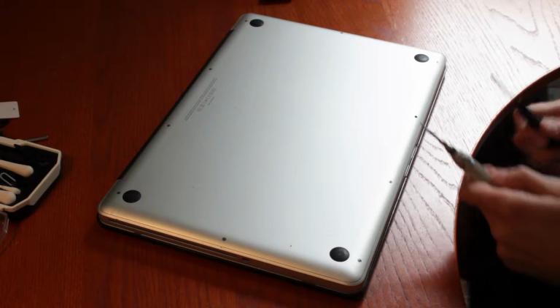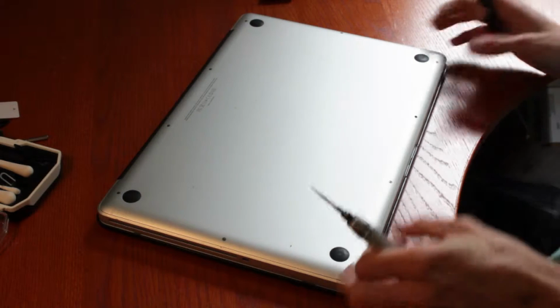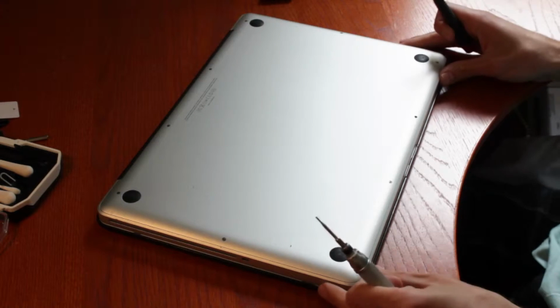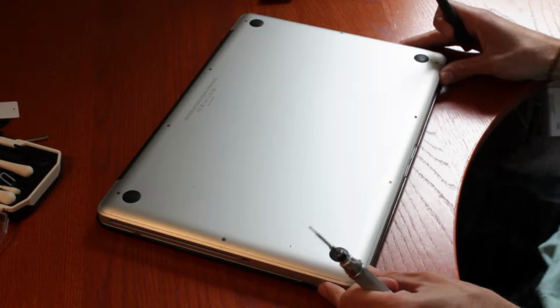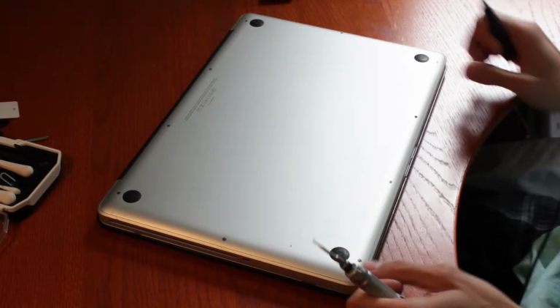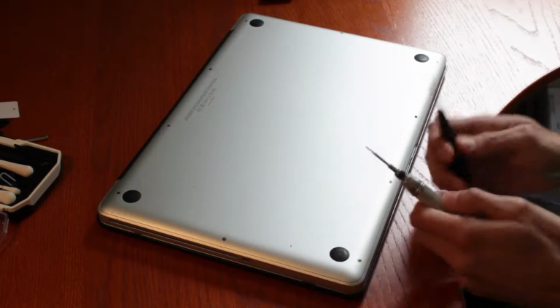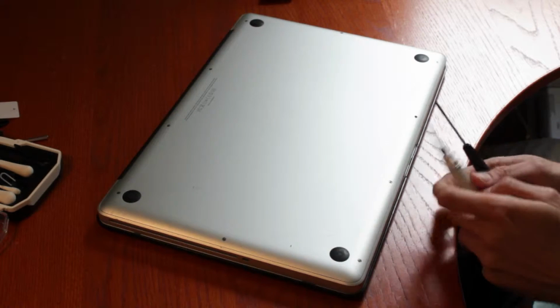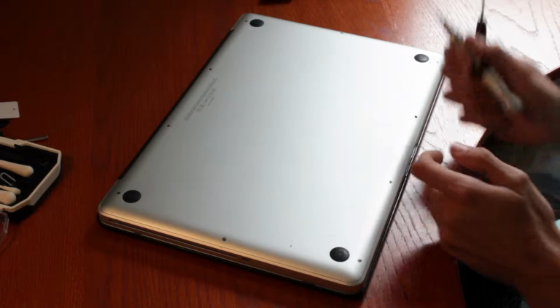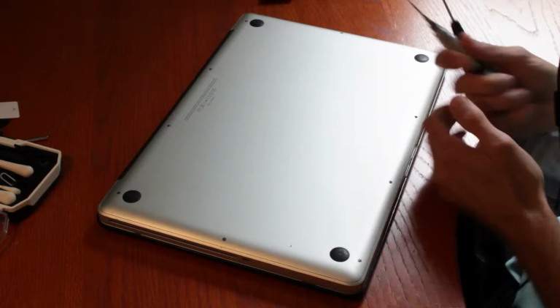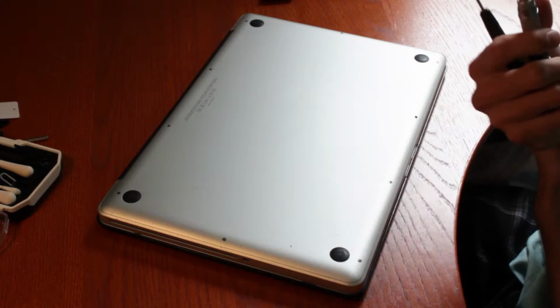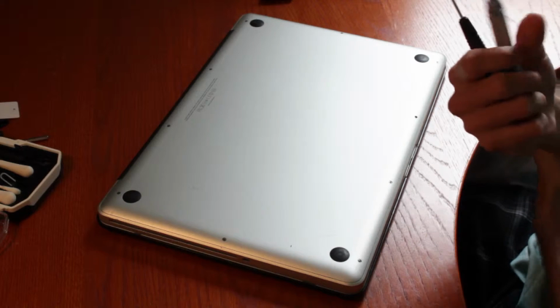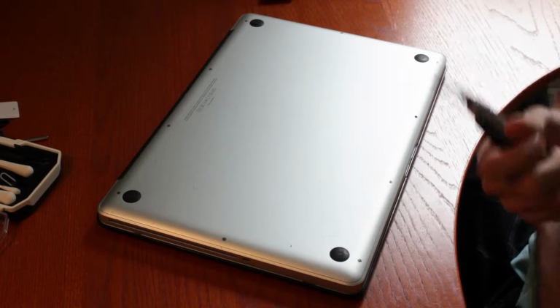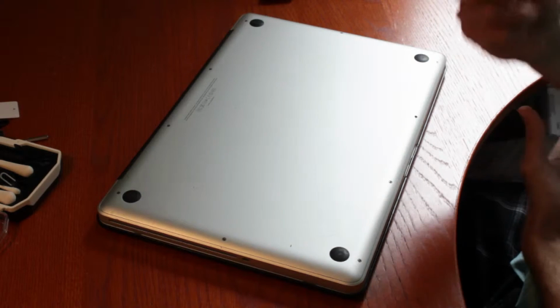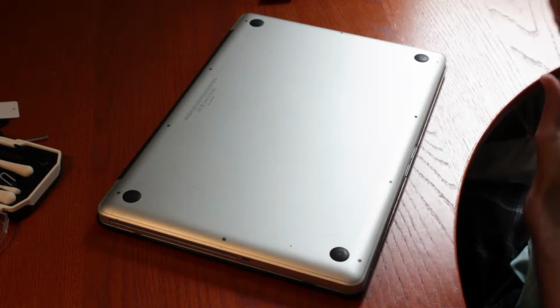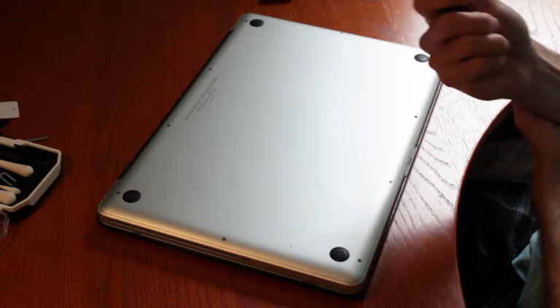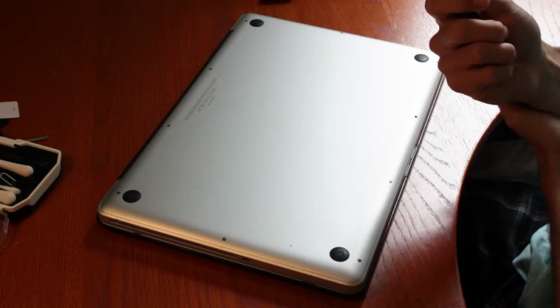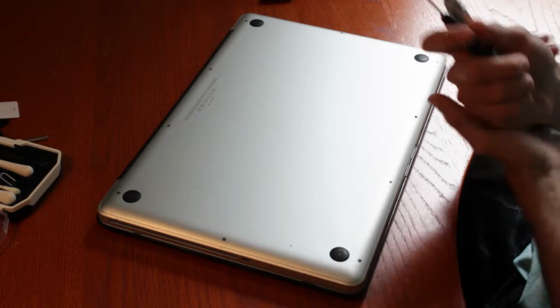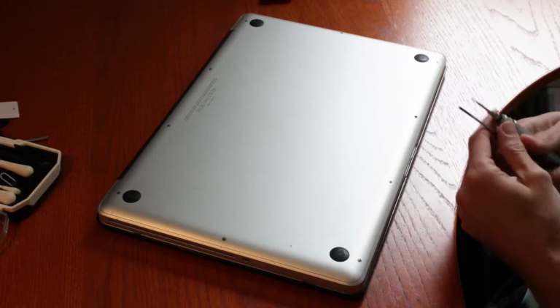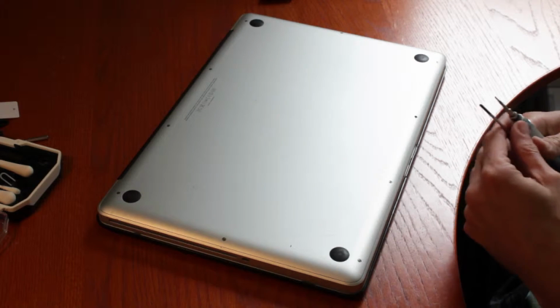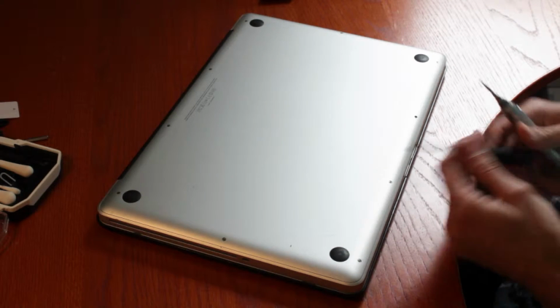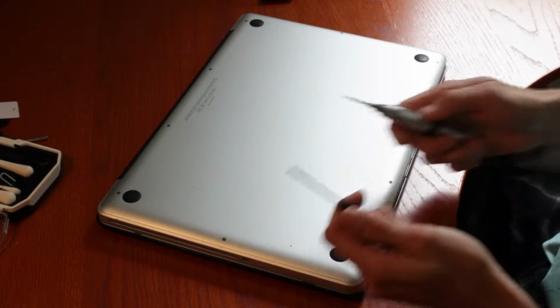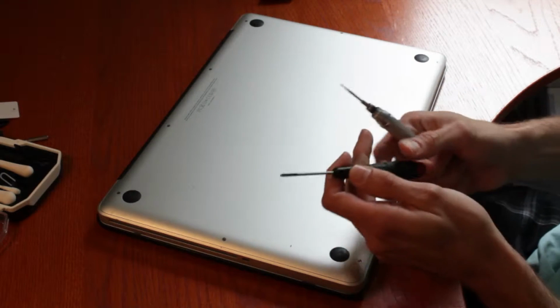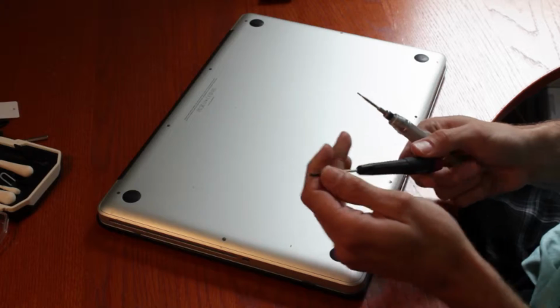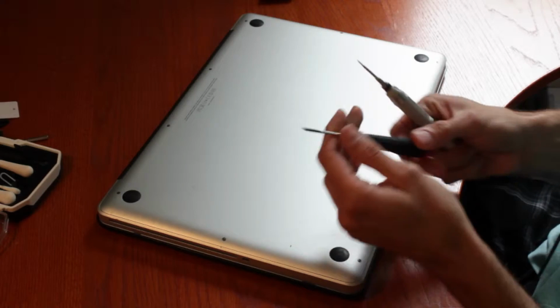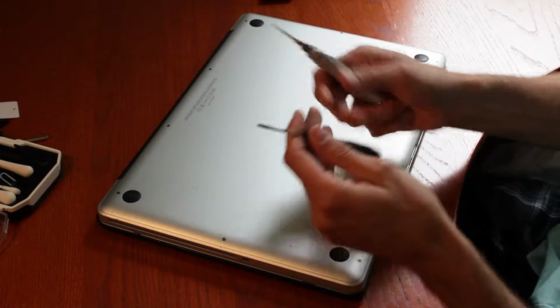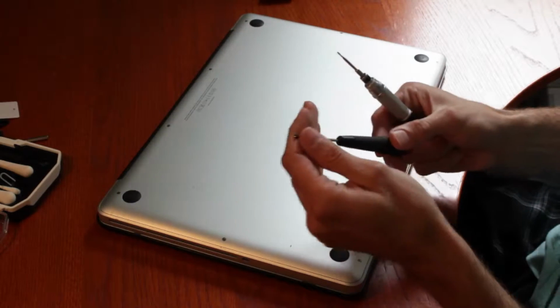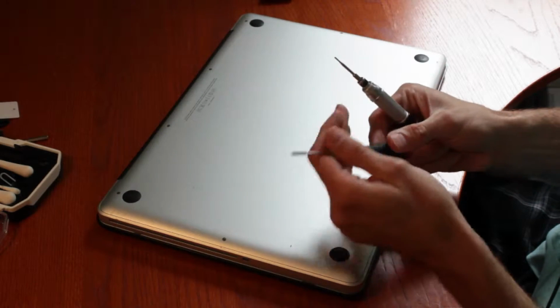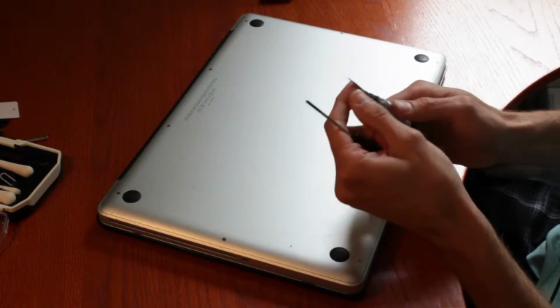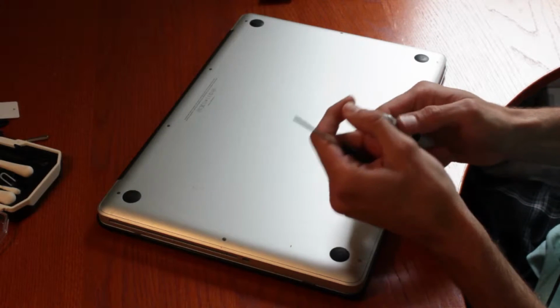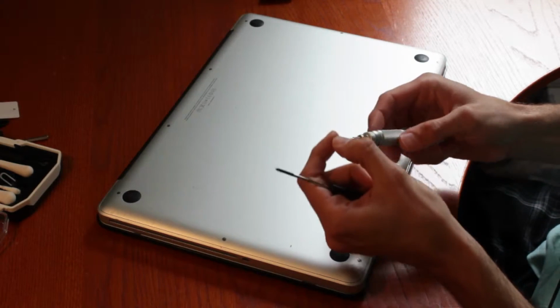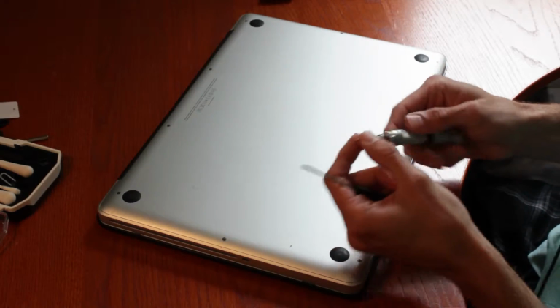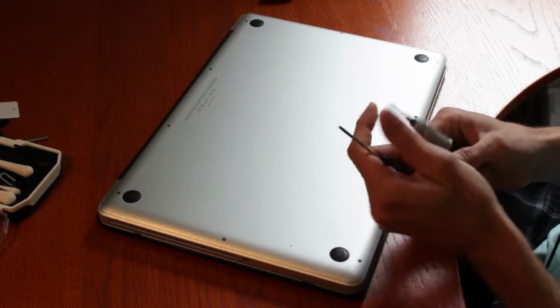This is a video on how to install a hard drive caddy to a MacBook 15, and it's pretty straightforward as long as you have the tools. The tools you're going to need are two of them: a Phillips and a hex tool.